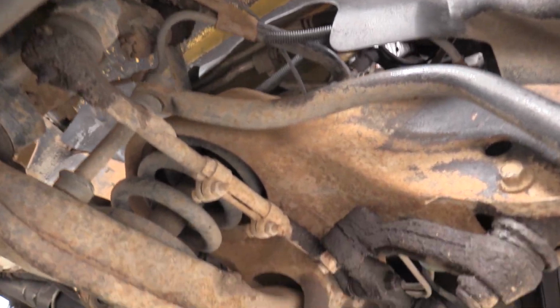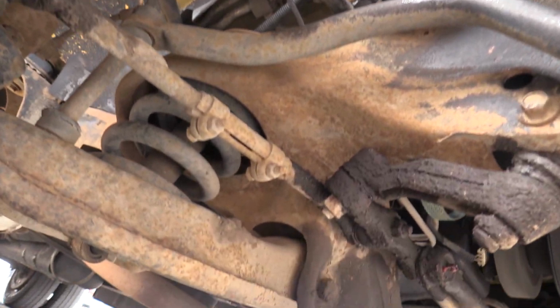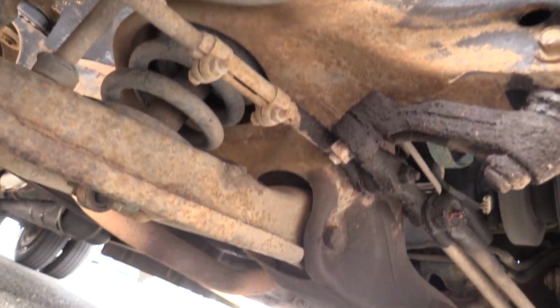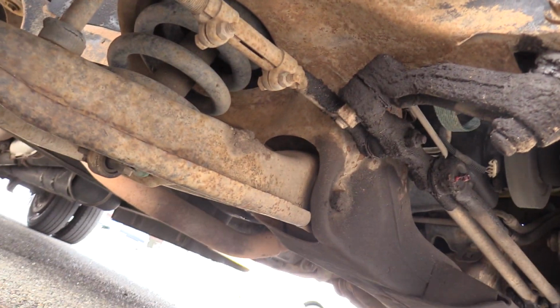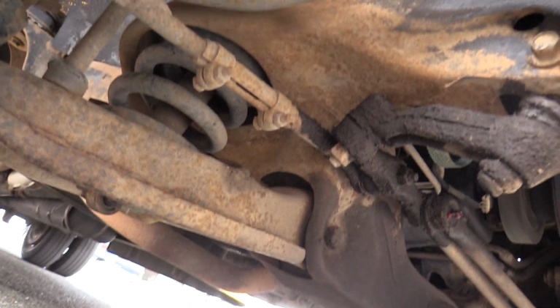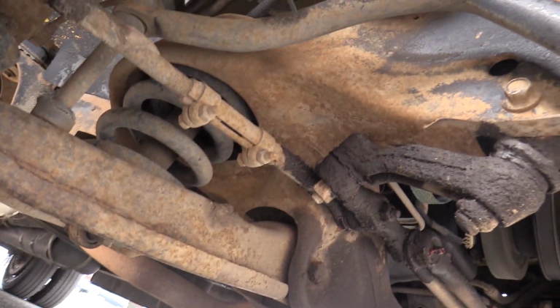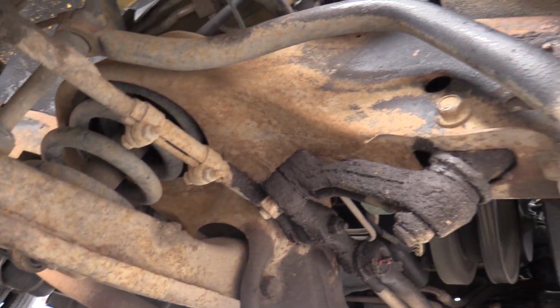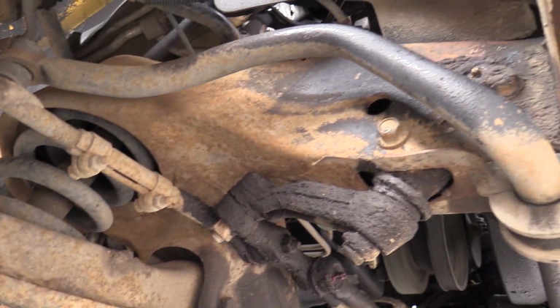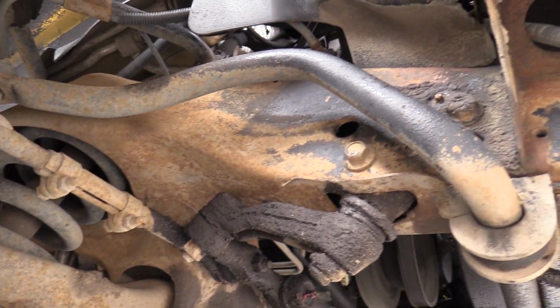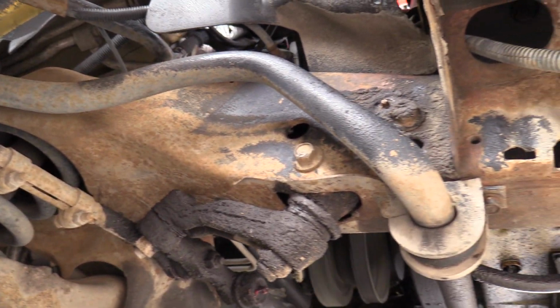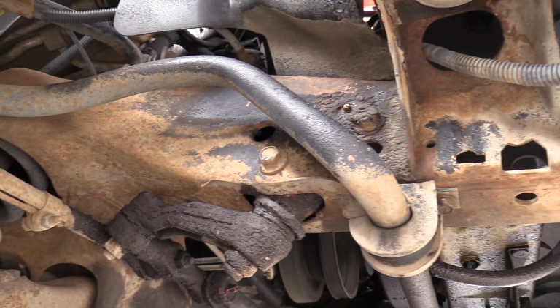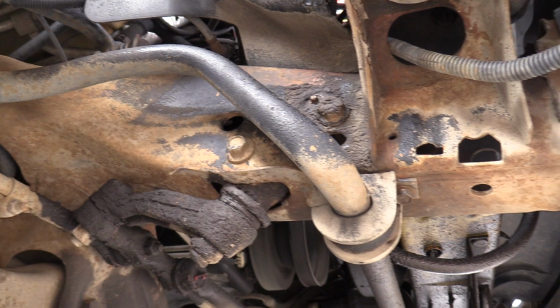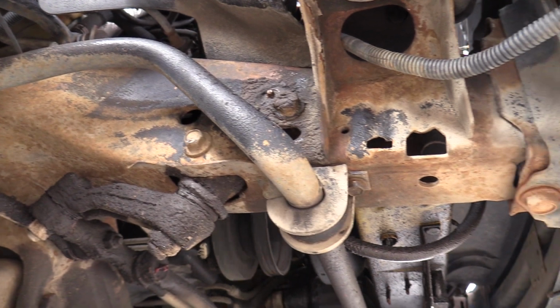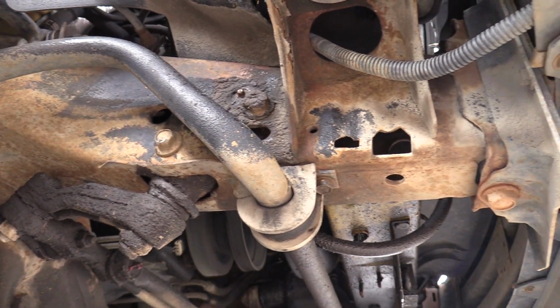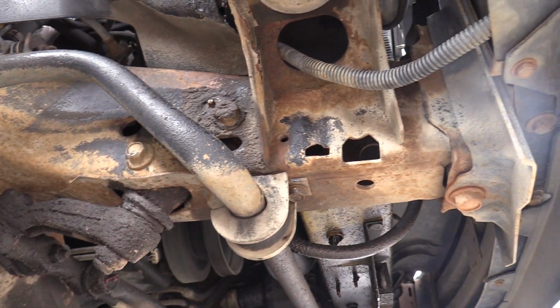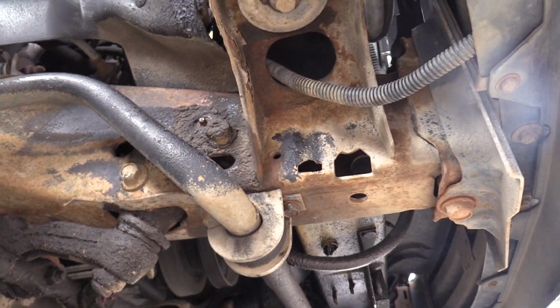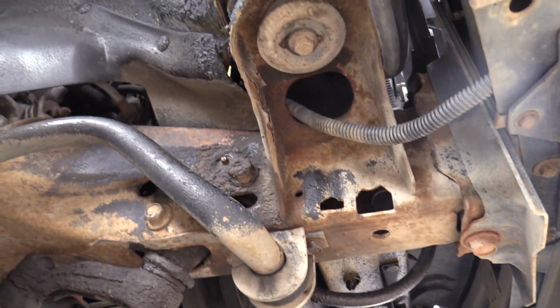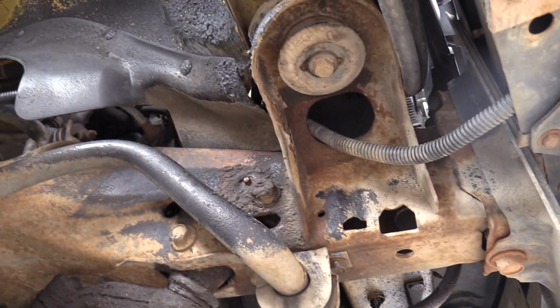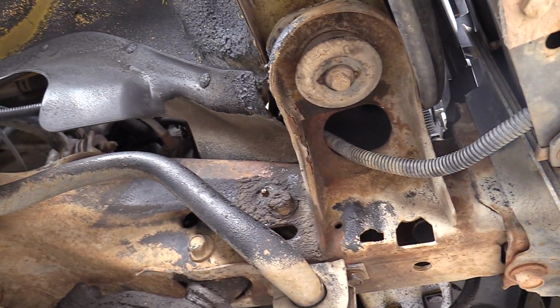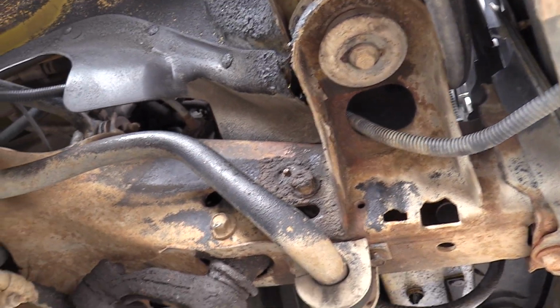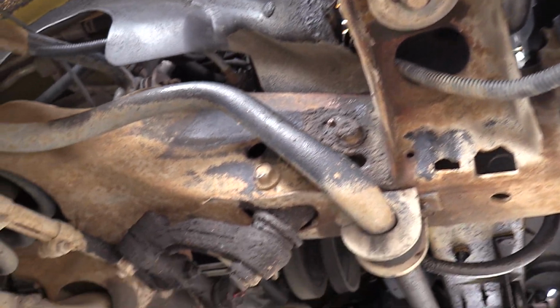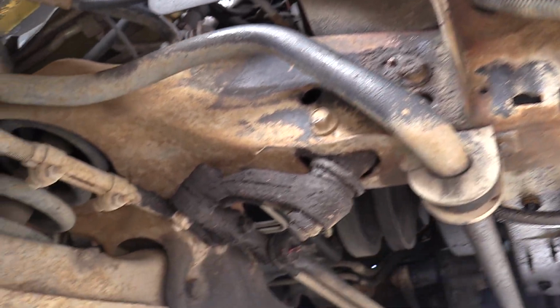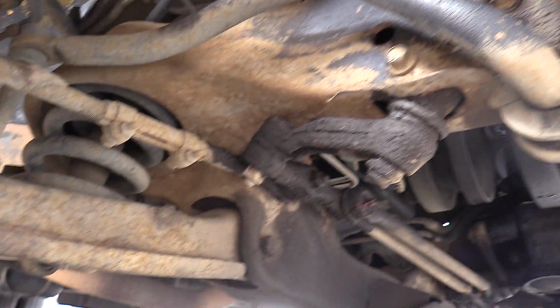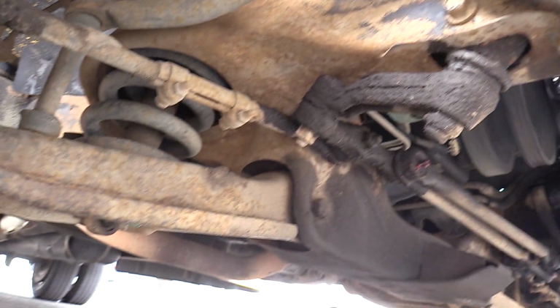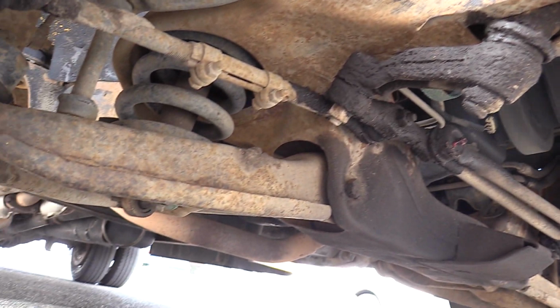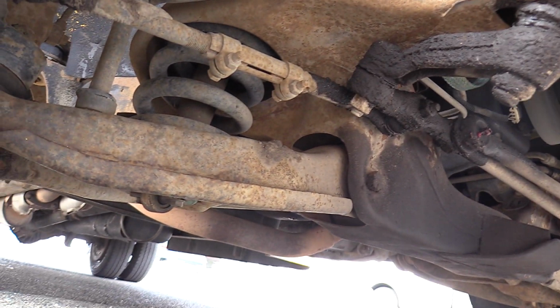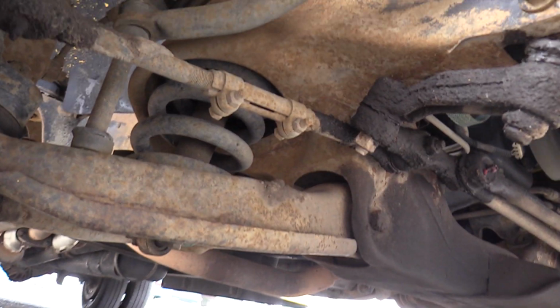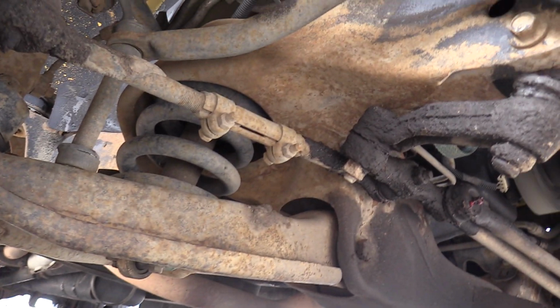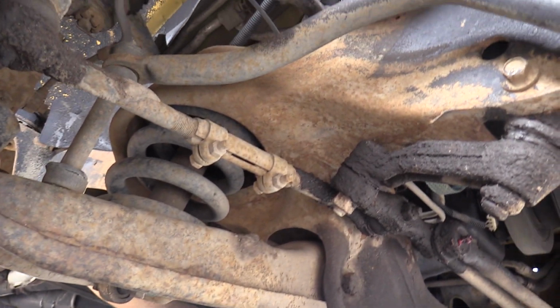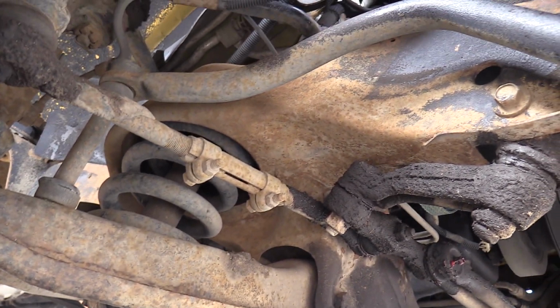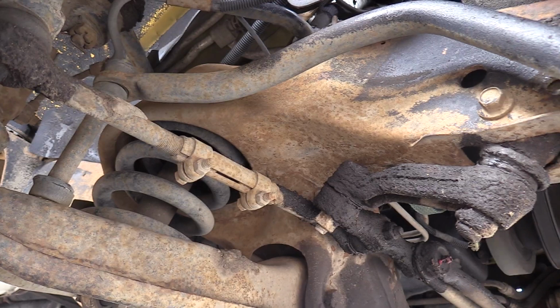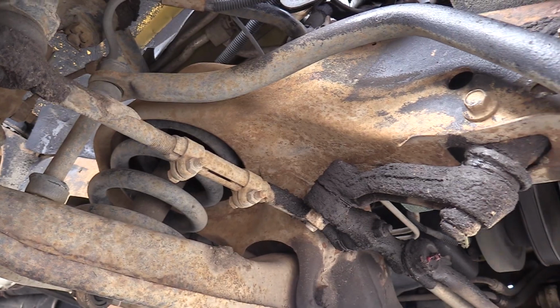There's a pan underneath — you can see some surface rust there. Nothing too crazy, but there is enough to point out.